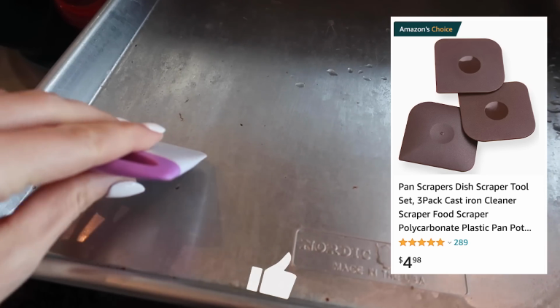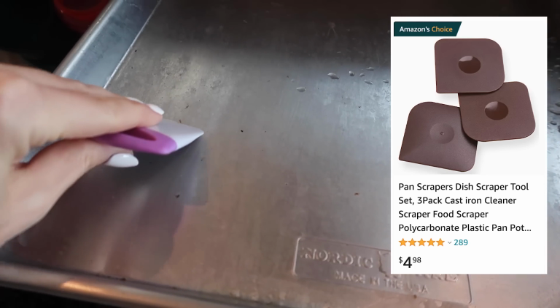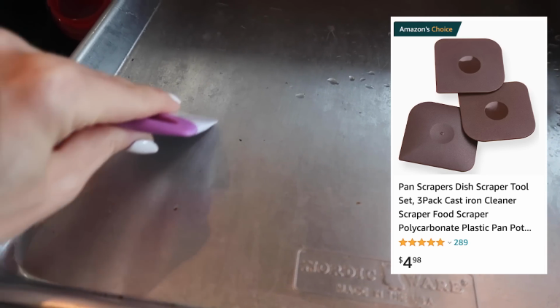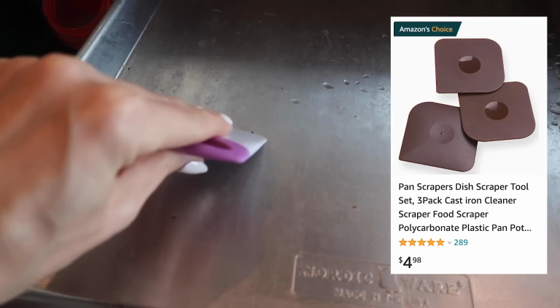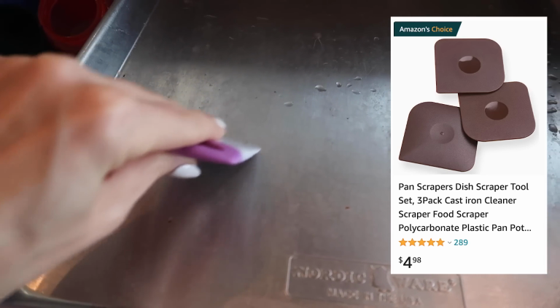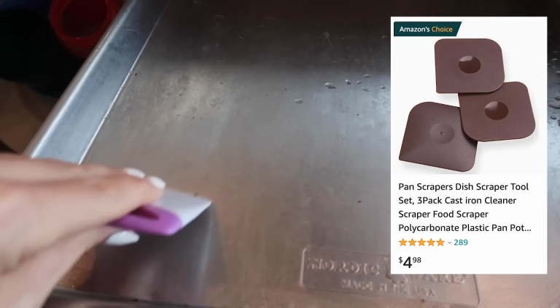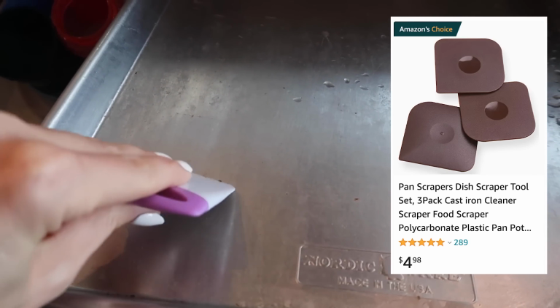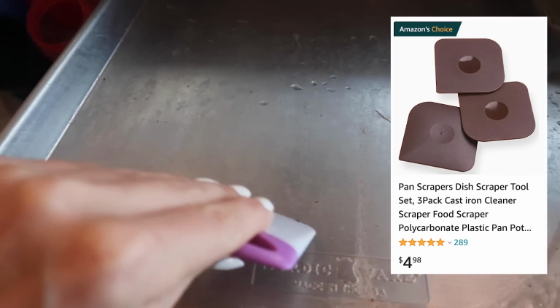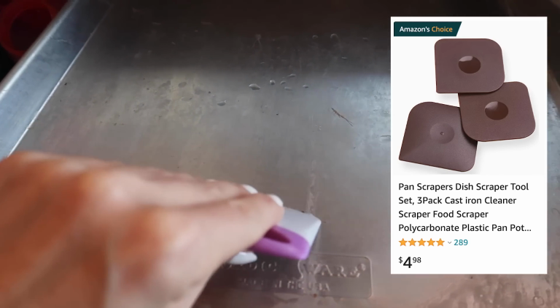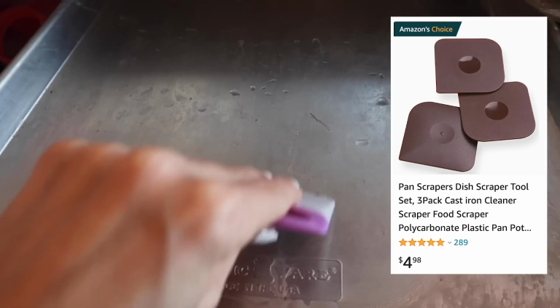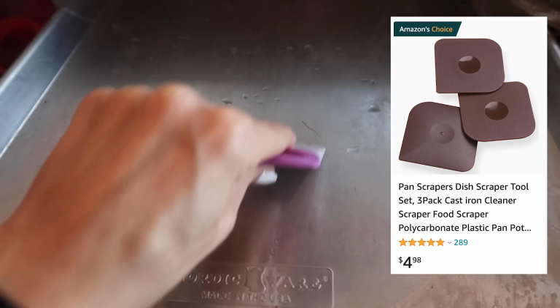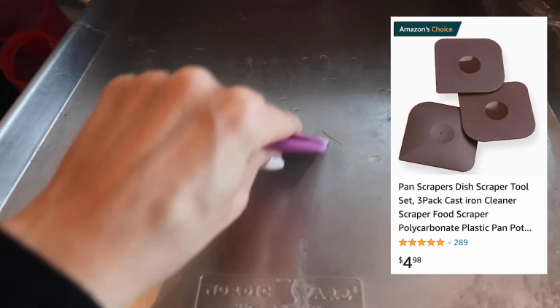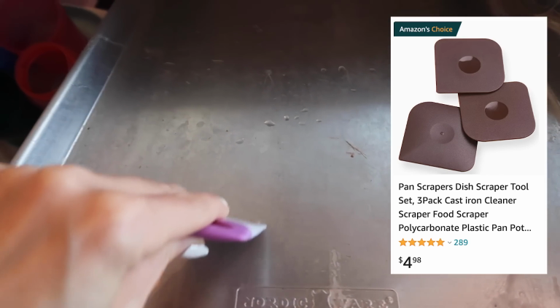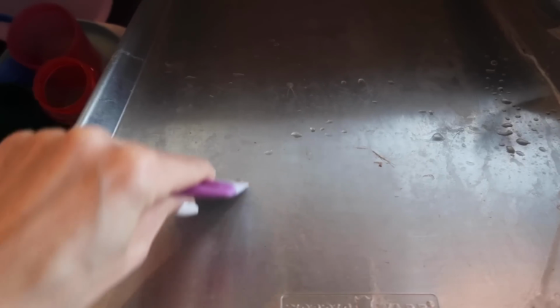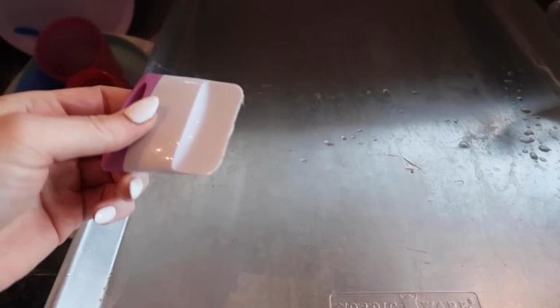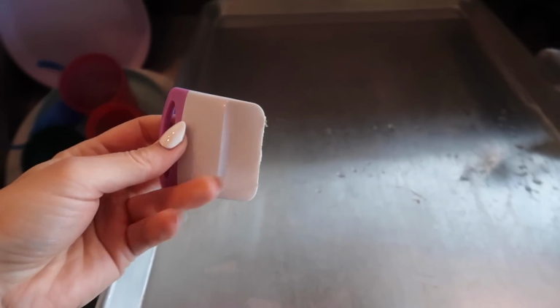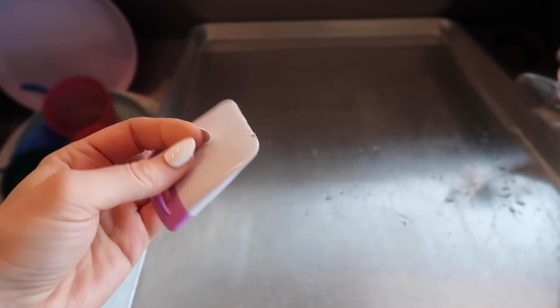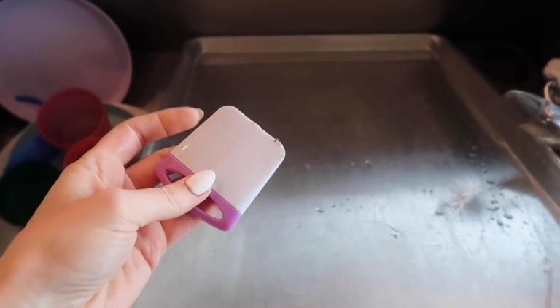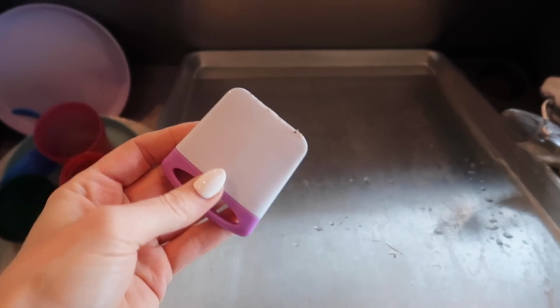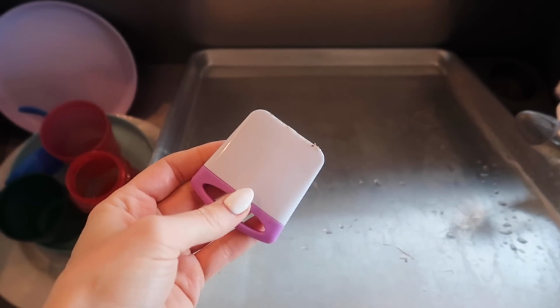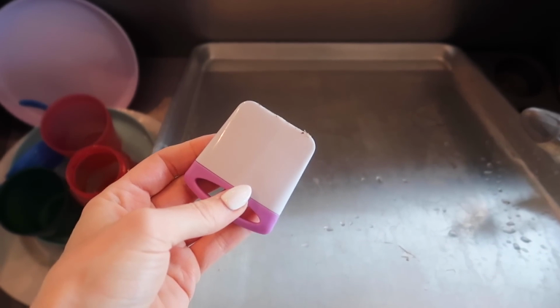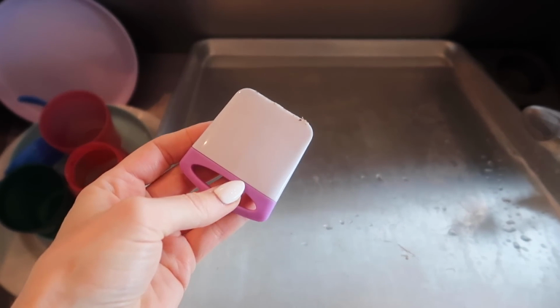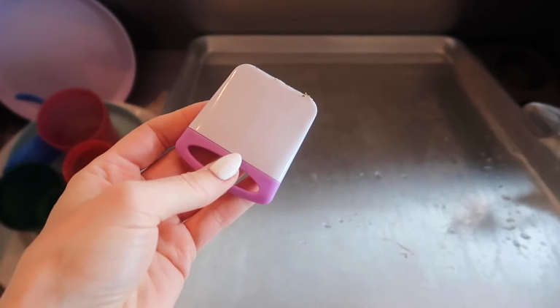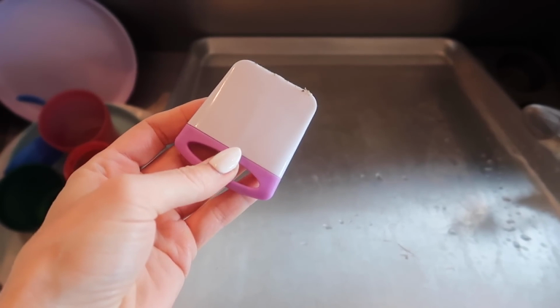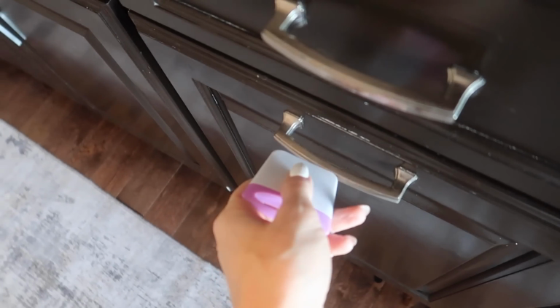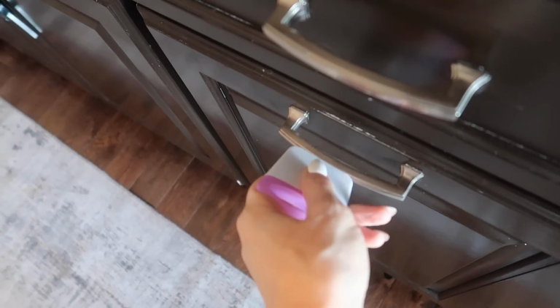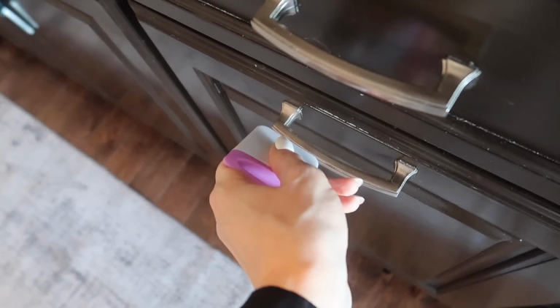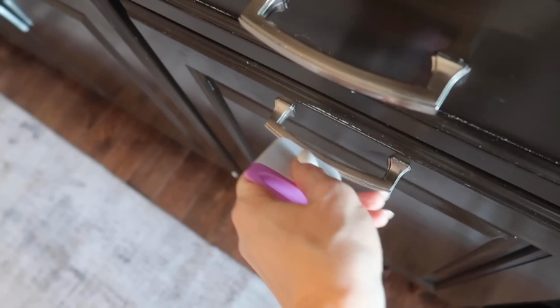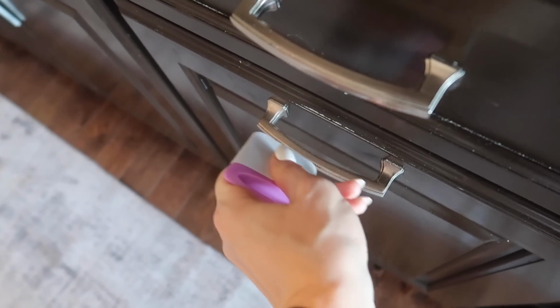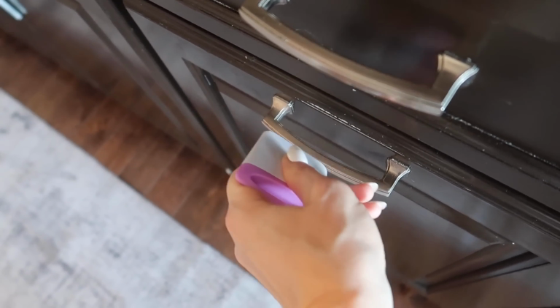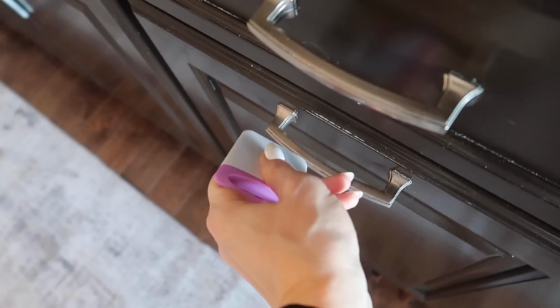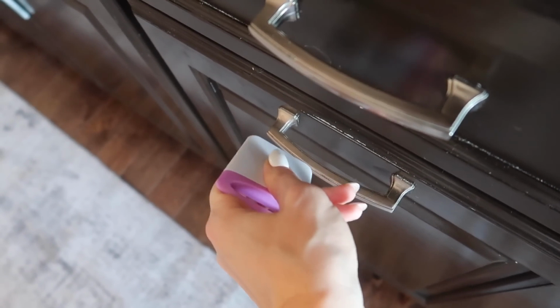This also works great on dishes — I just made some bacon this morning. You certainly can buy something like this on Amazon, but for $1.25, heck yes. How about getting grease and grime off your cabinets?